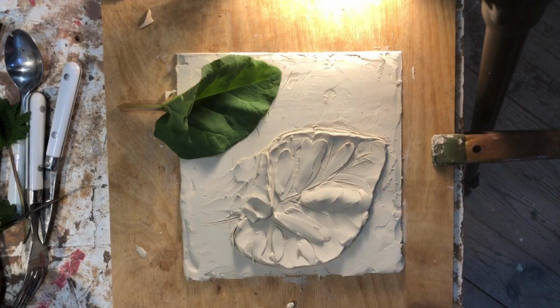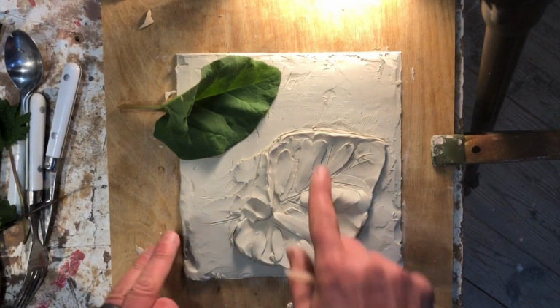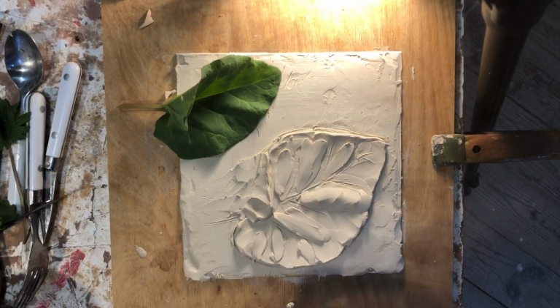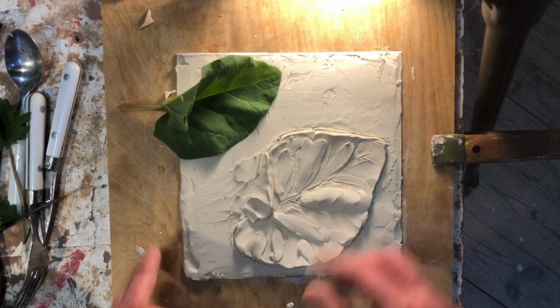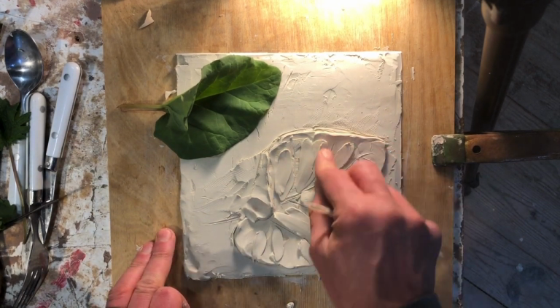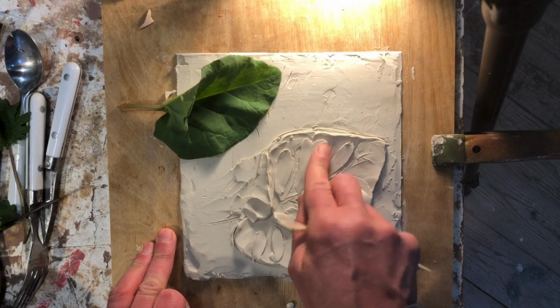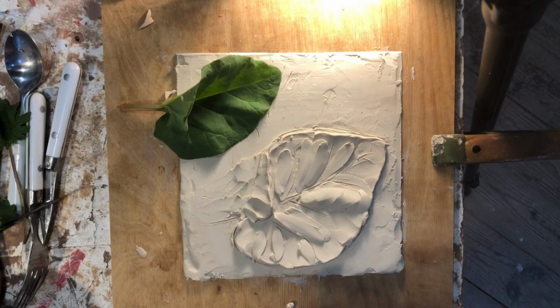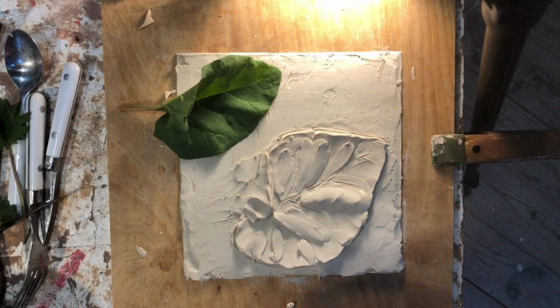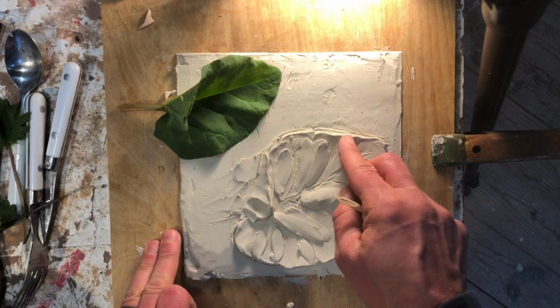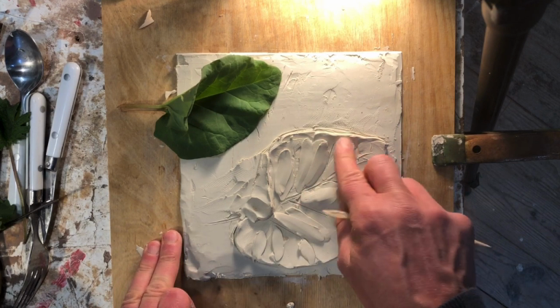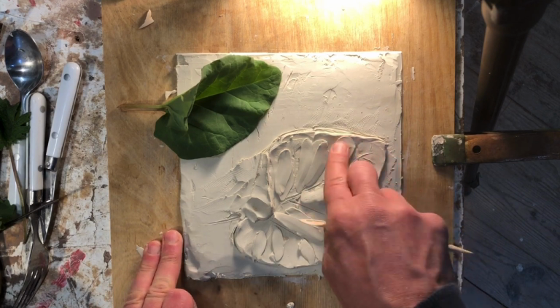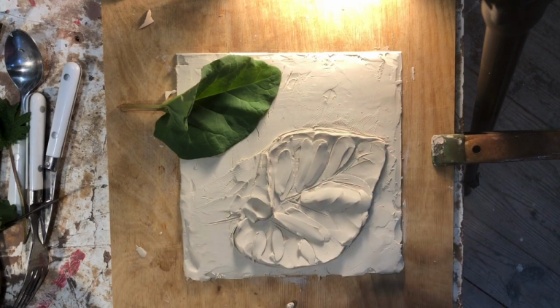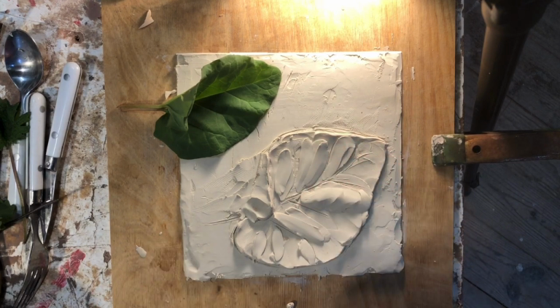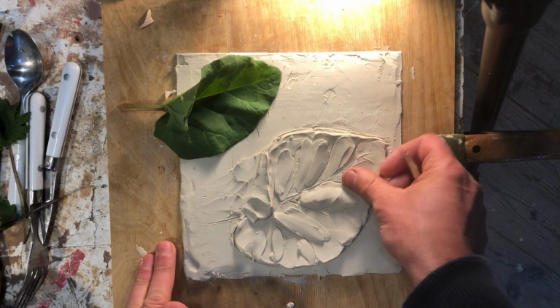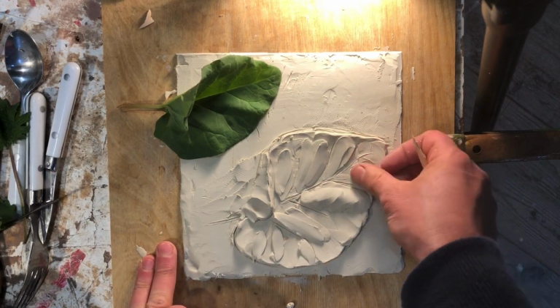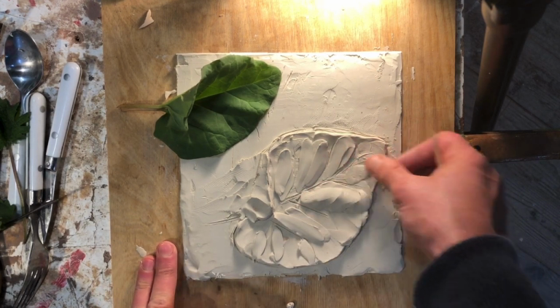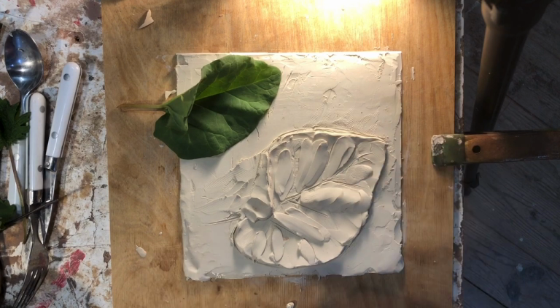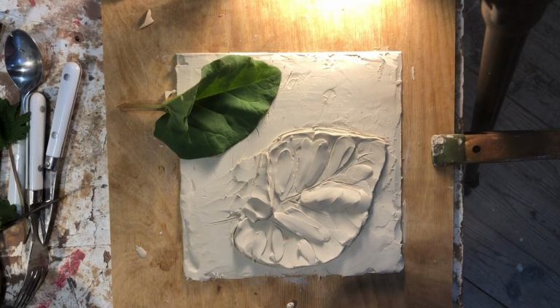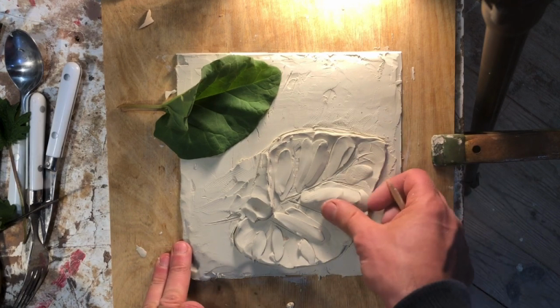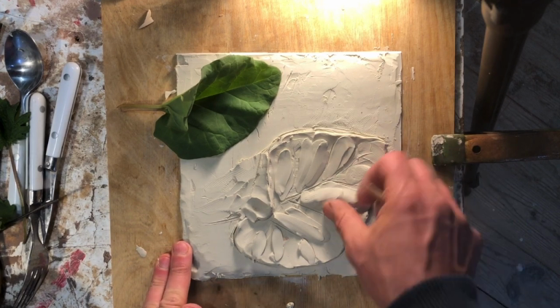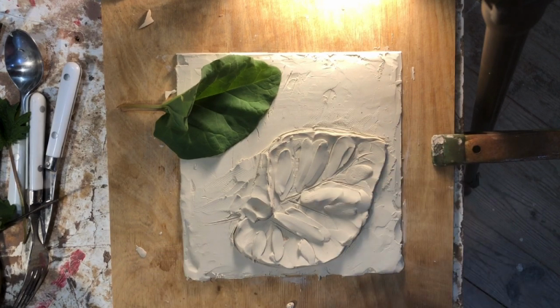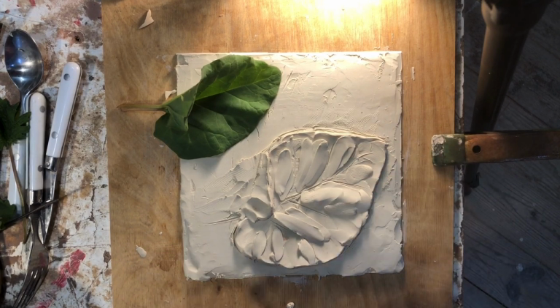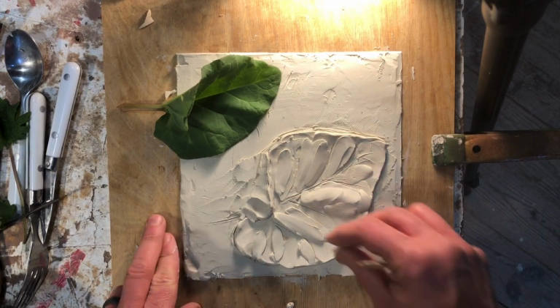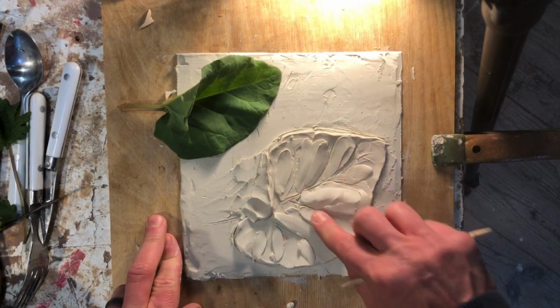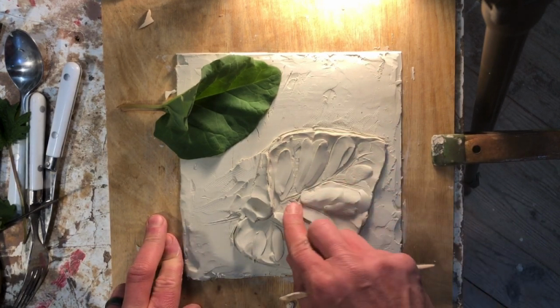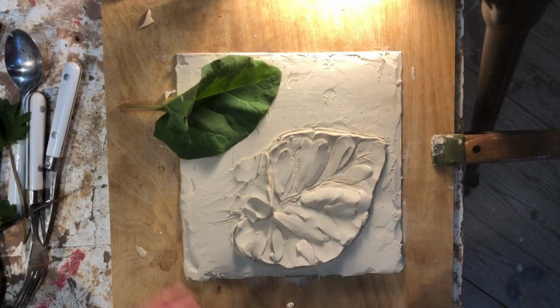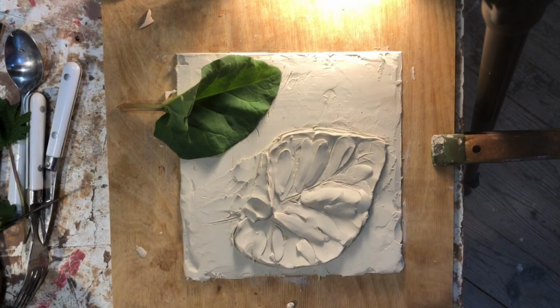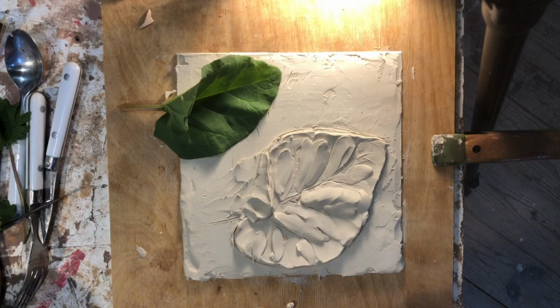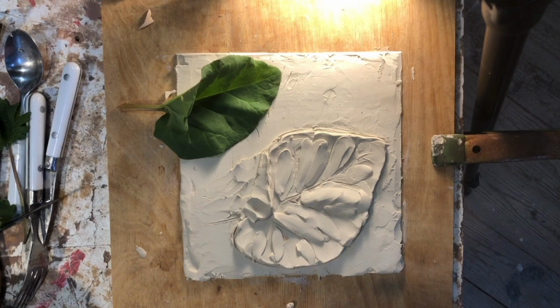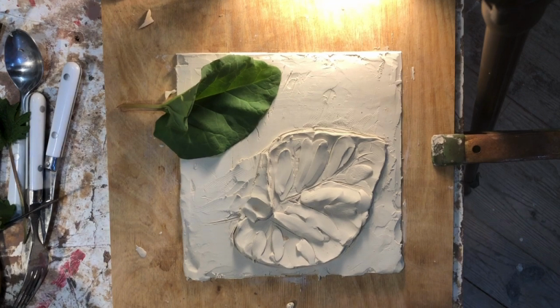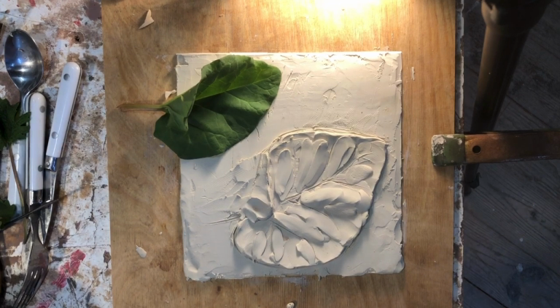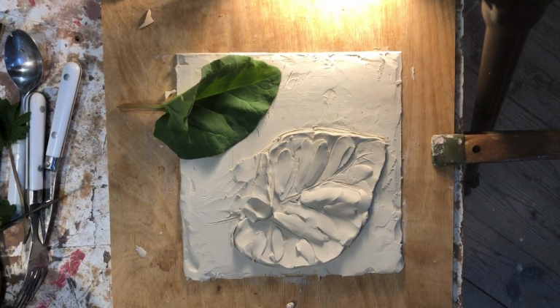Now, what I would normally do here is have a variety of tools. If you don't have your tools because of our situation, then you're going to have to just use your fingers and the tools that are available. But one of the tools that you would use in this situation is the small rasp tool.